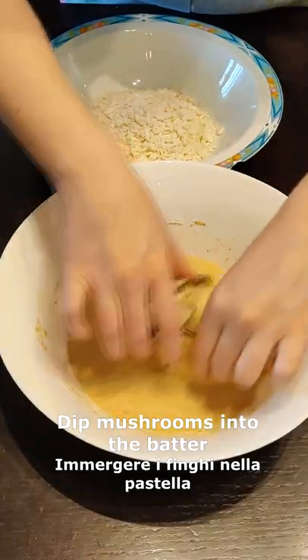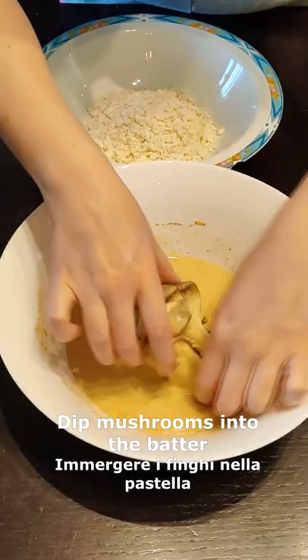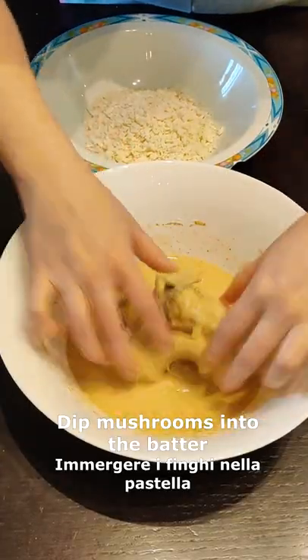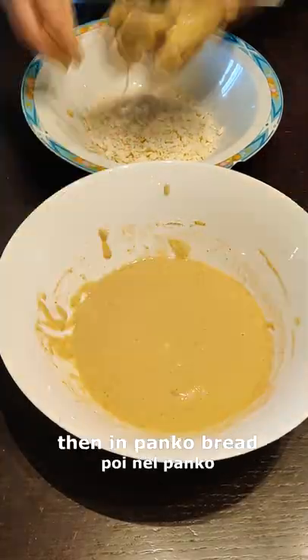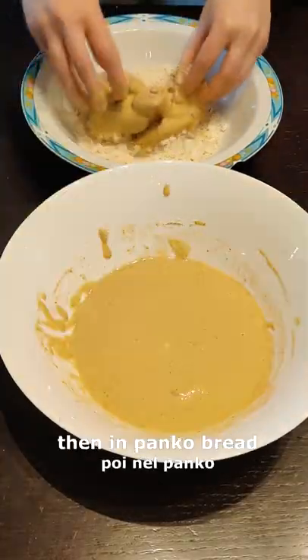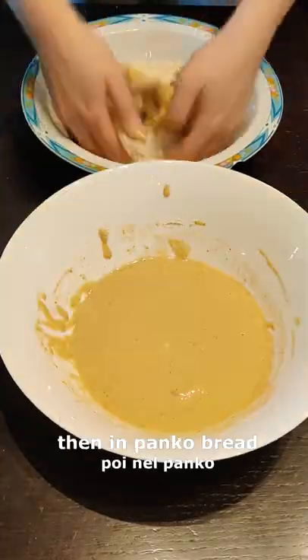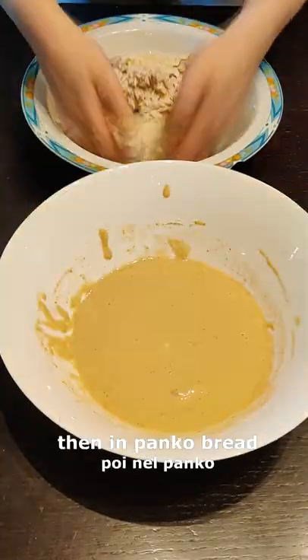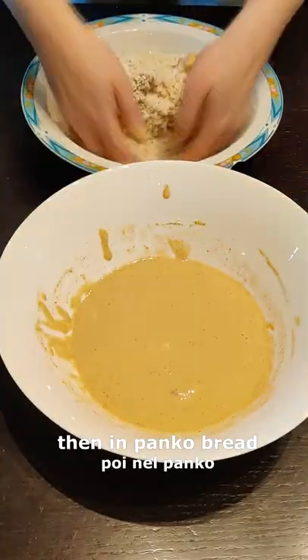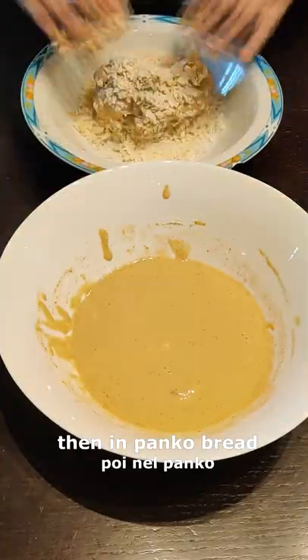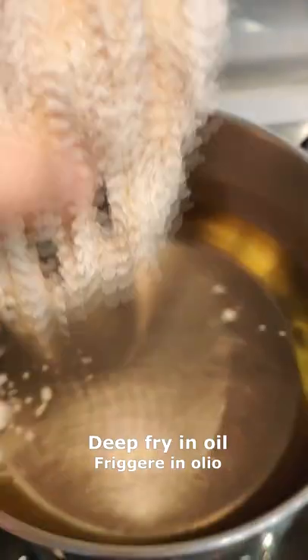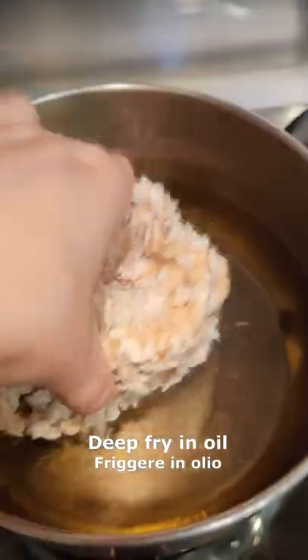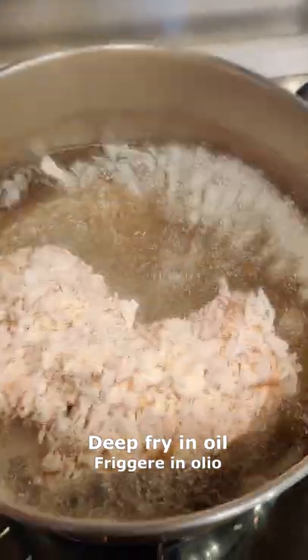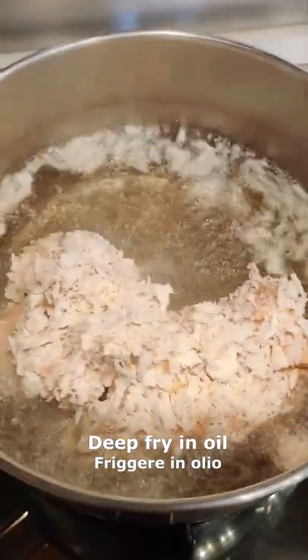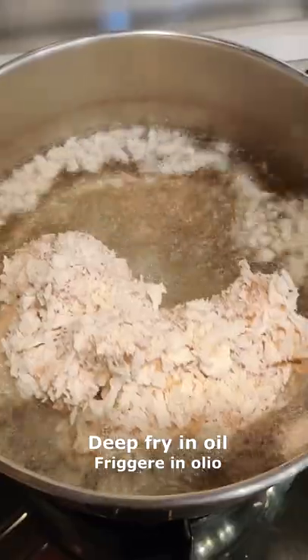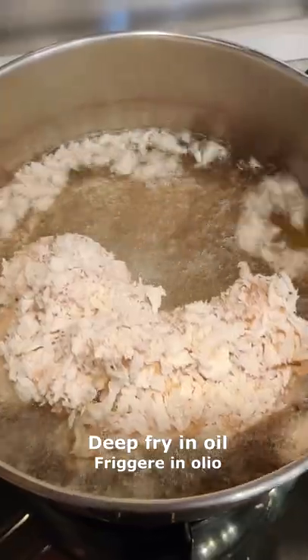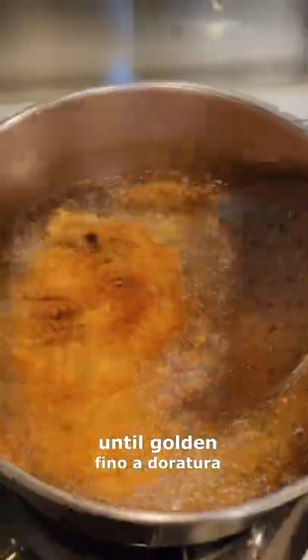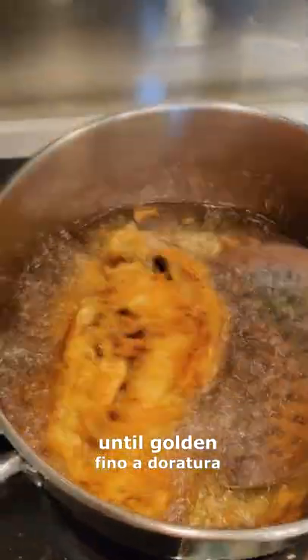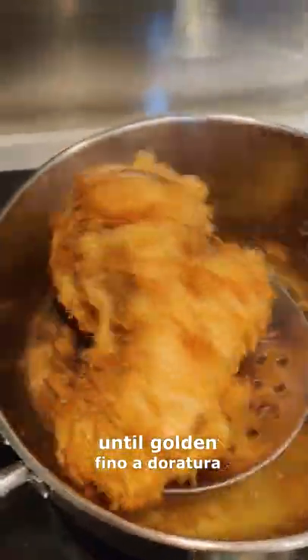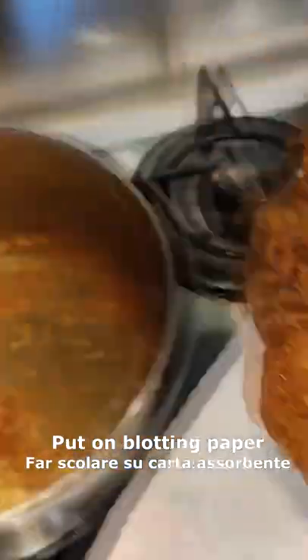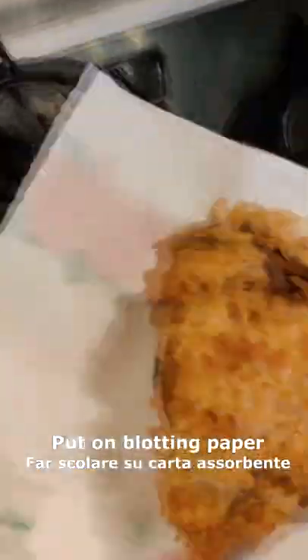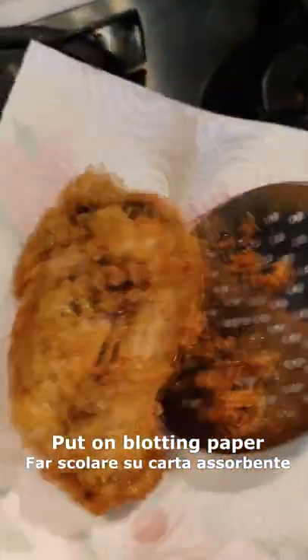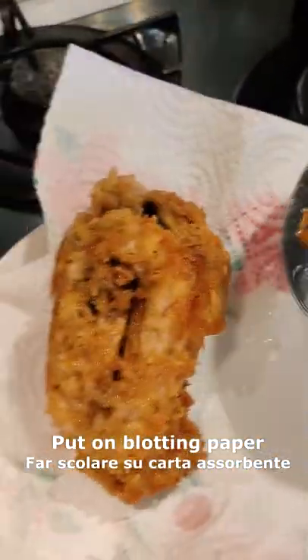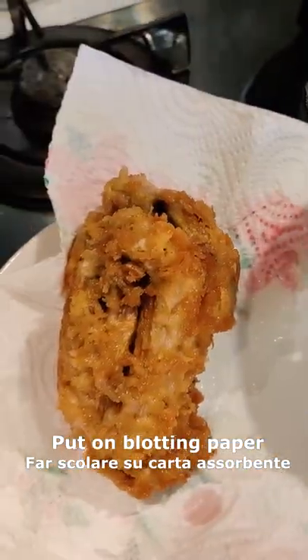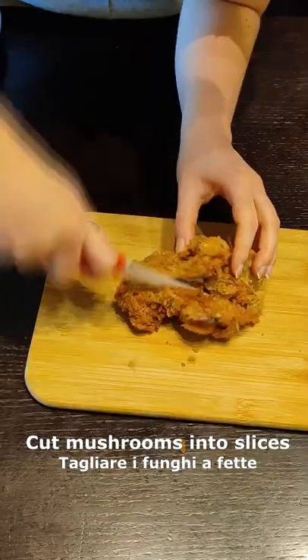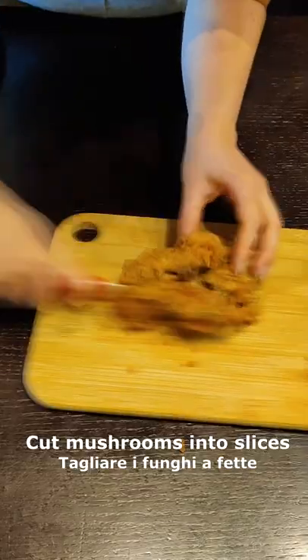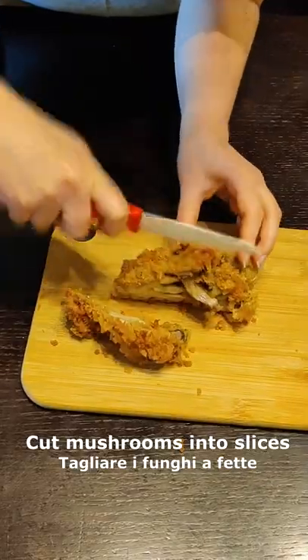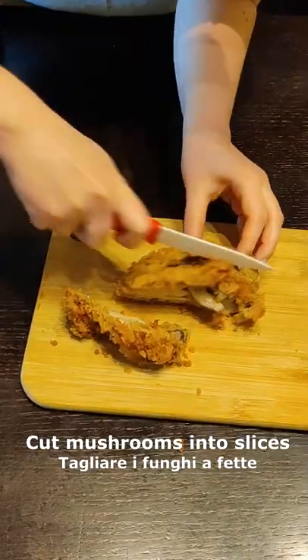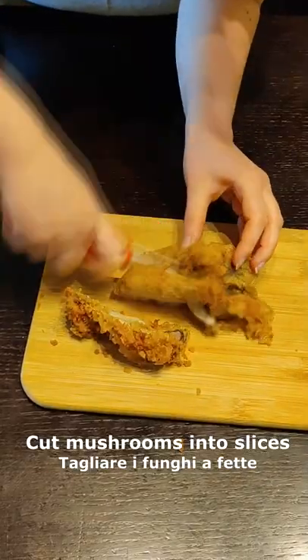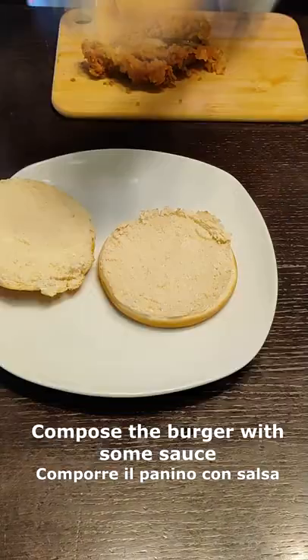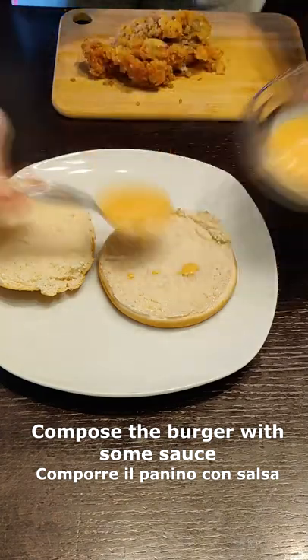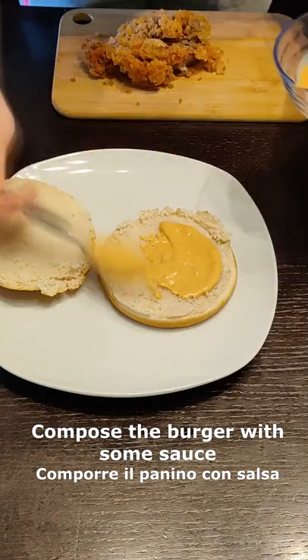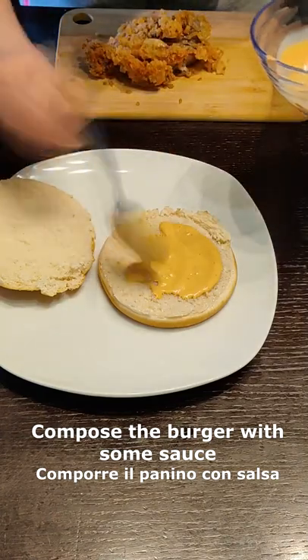Now dip the mushrooms into the batter and then in the panko bread crumbs. Deep fry in oil until golden and let them rest on blotting paper. Cut mushrooms into slices.